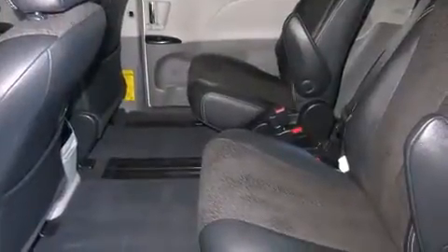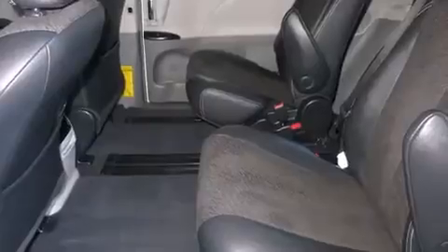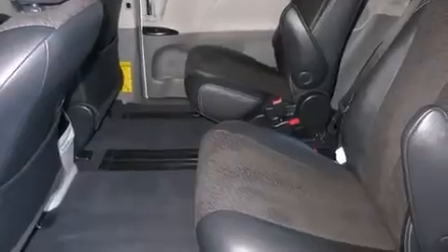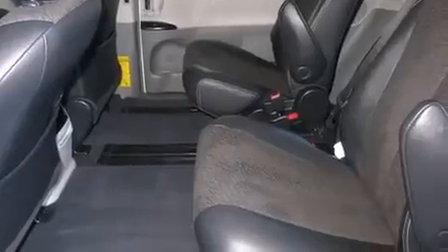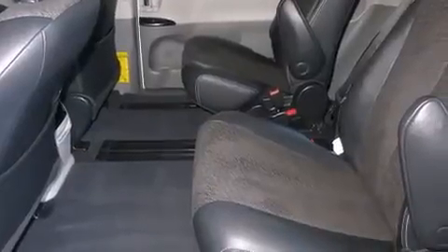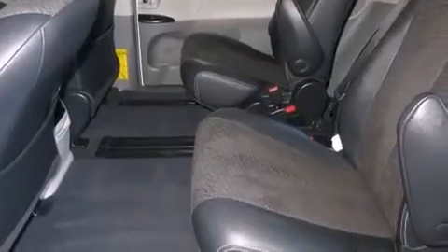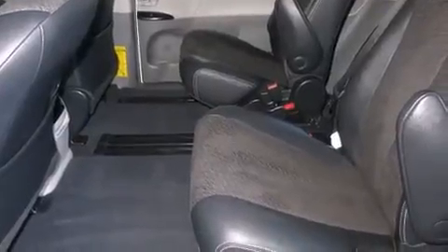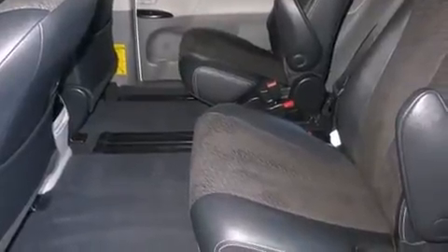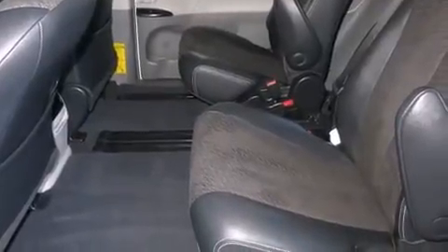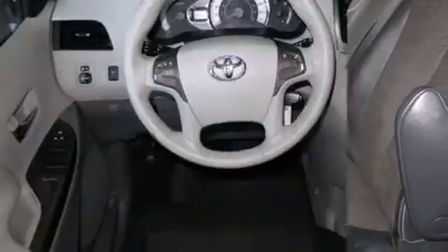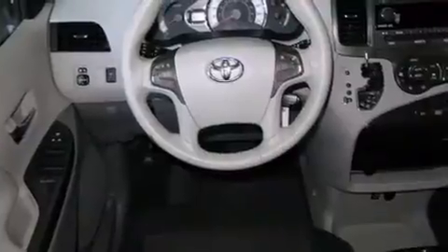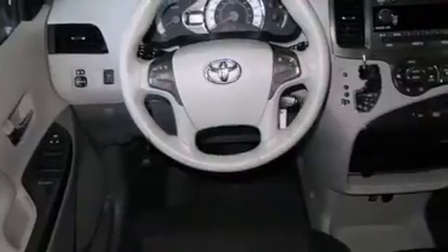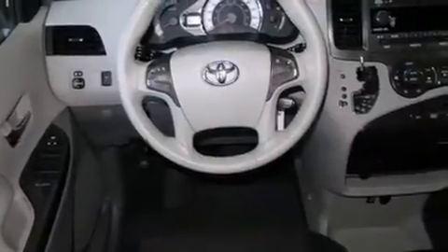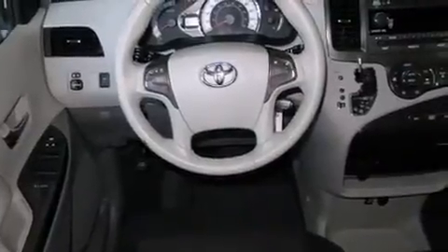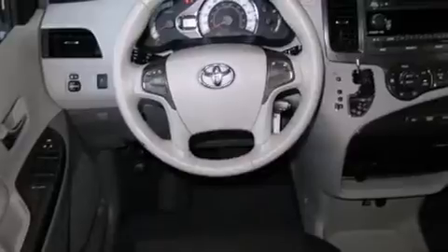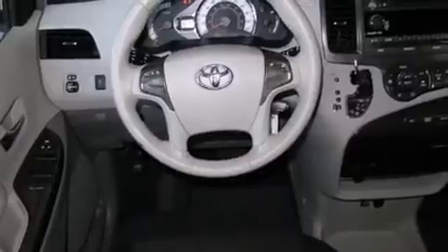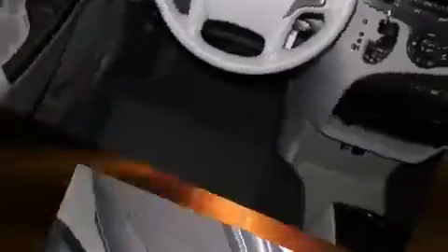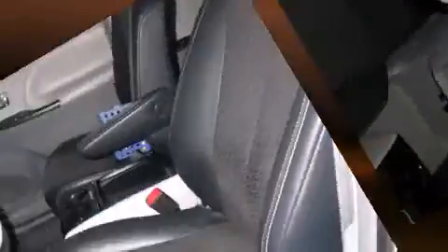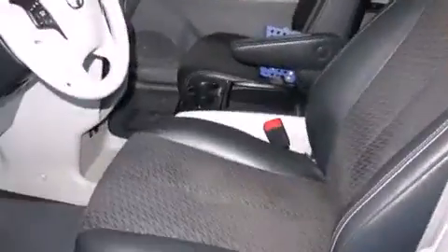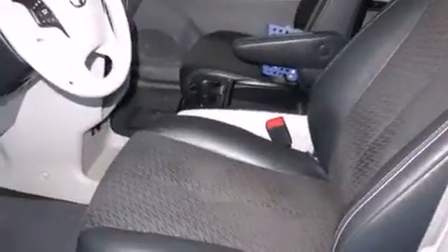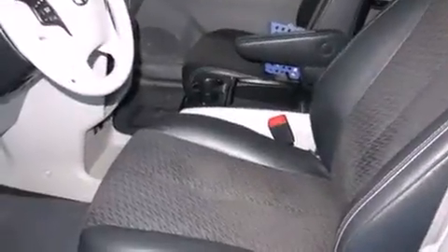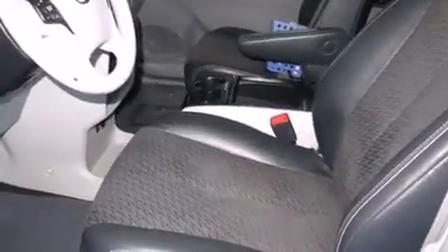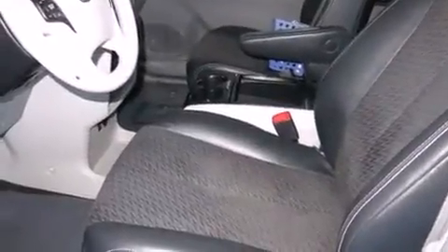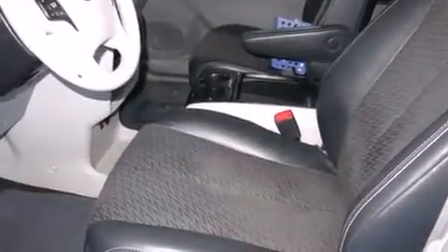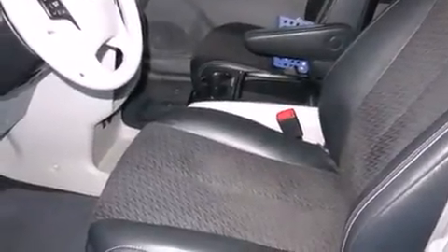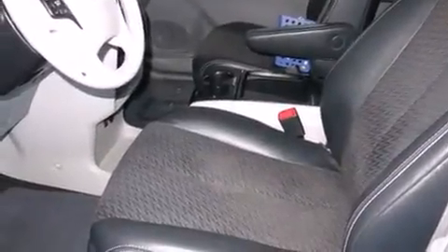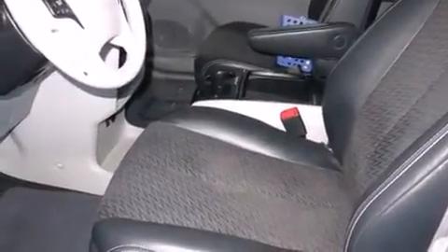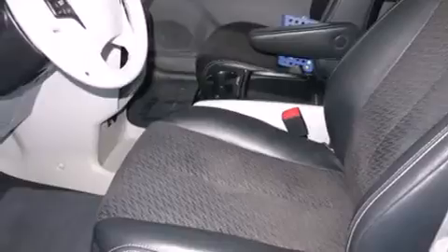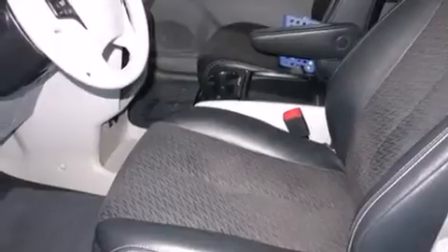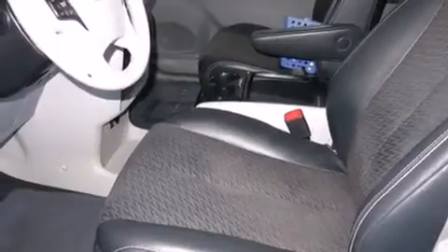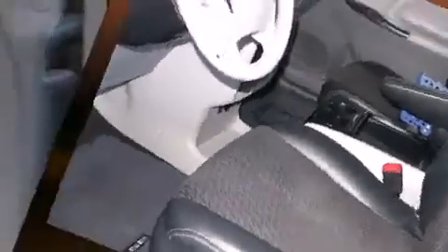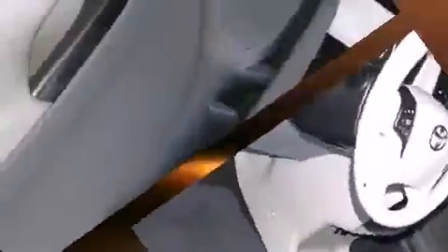Storage solutions are integrated throughout the interior, demonstrating thoughtful attention to detail. Audio features include a CD player with MP3 capability and six speakers providing excellent sound throughout the cabin.